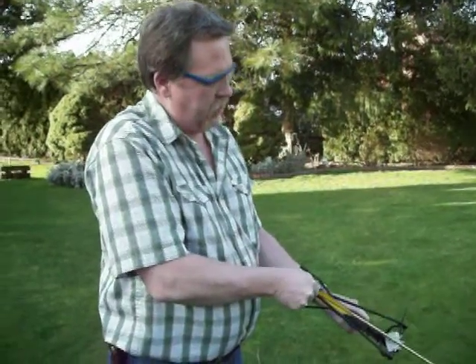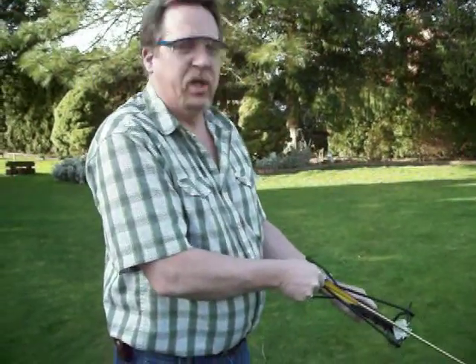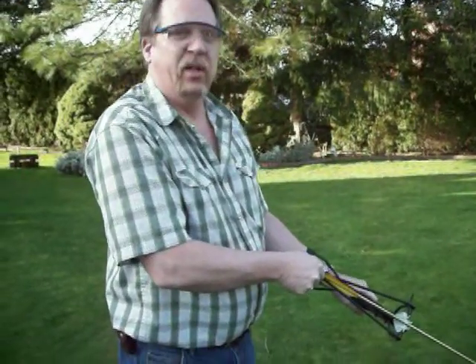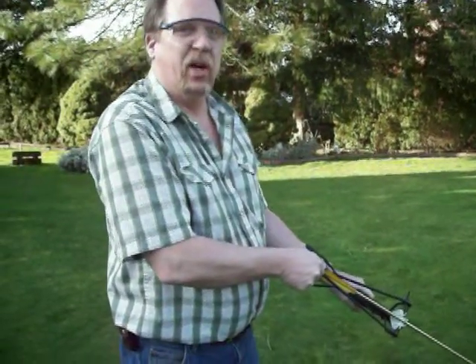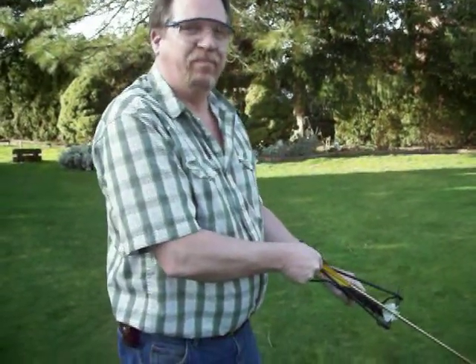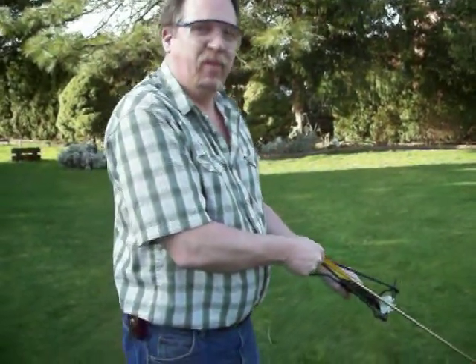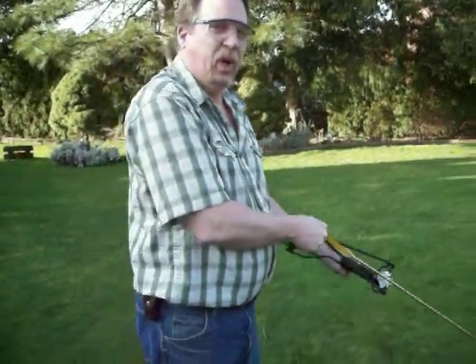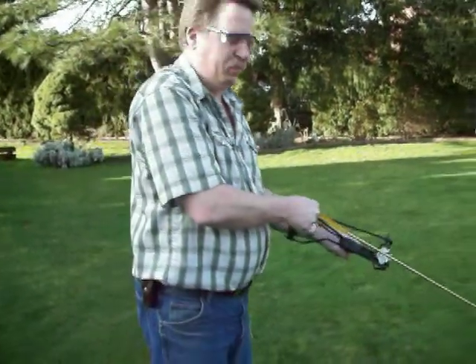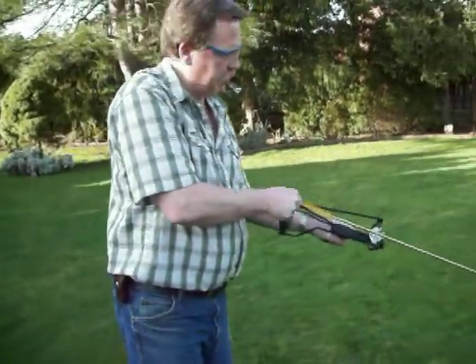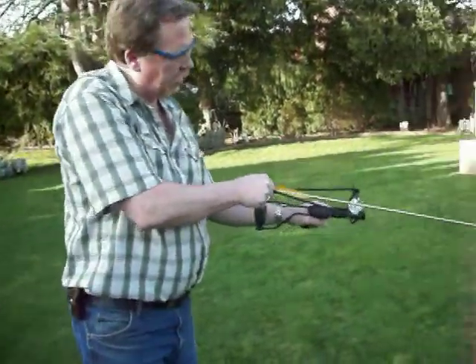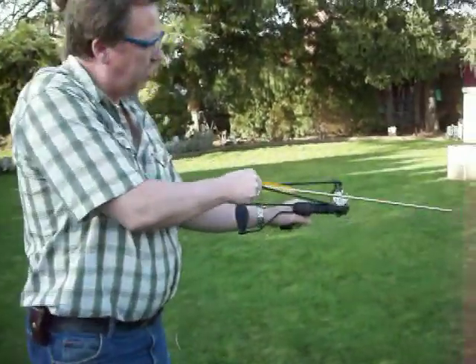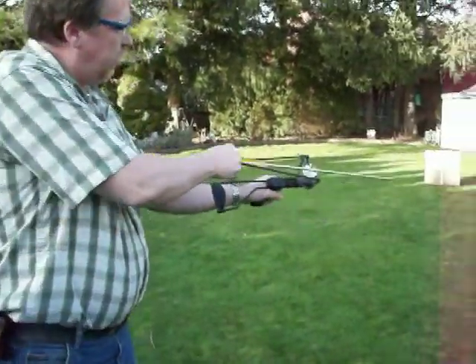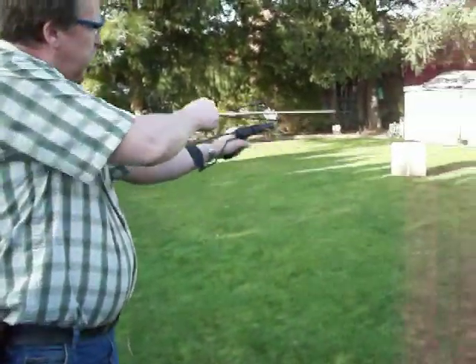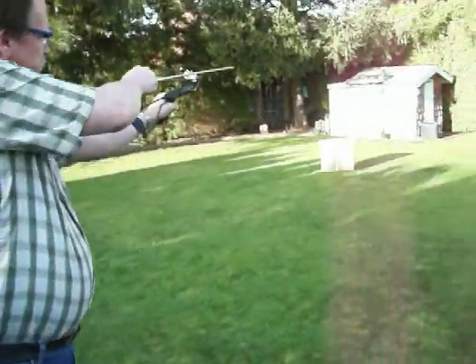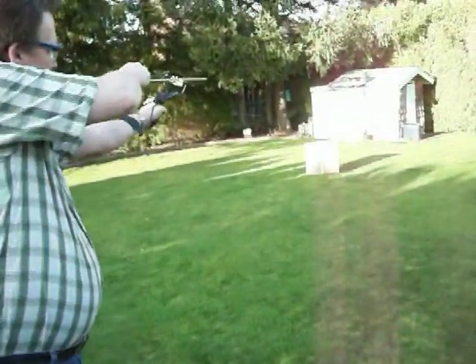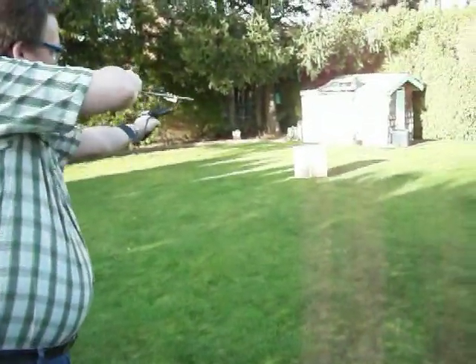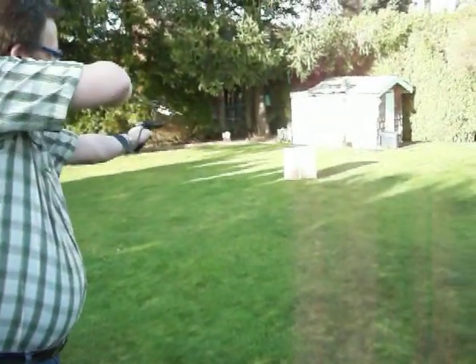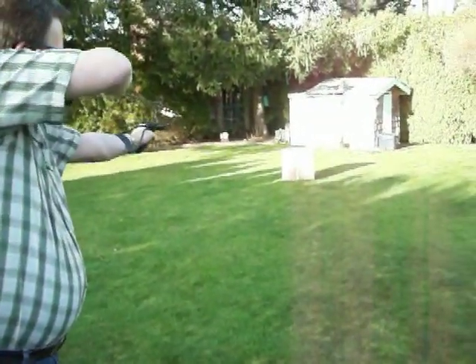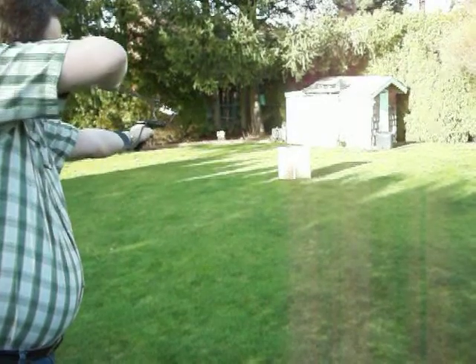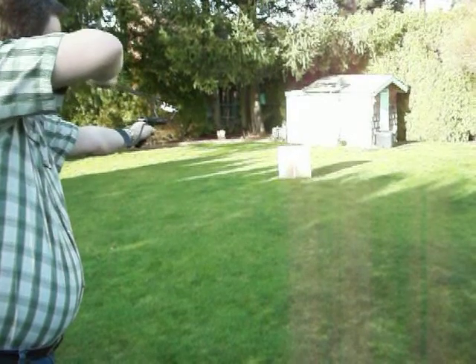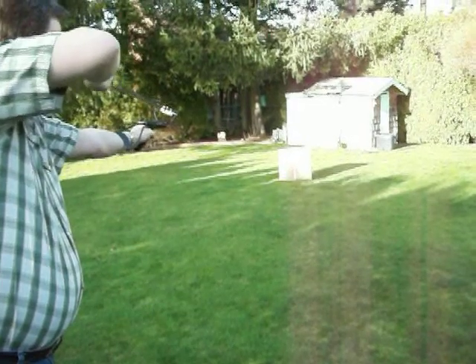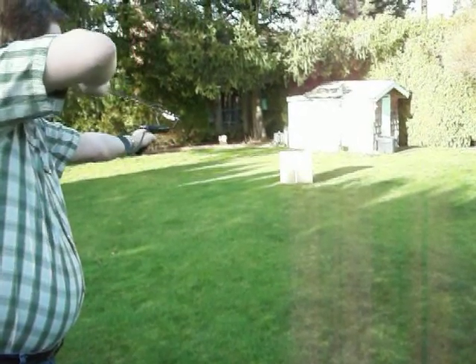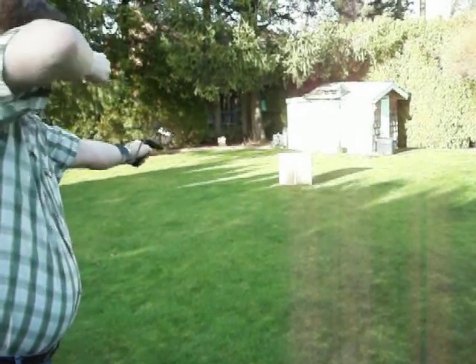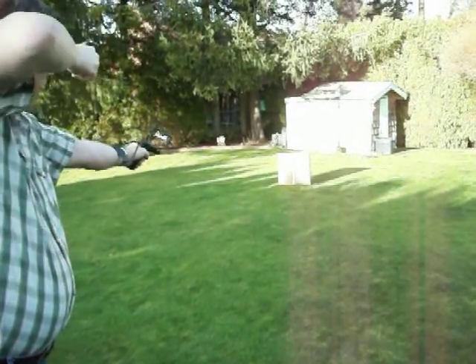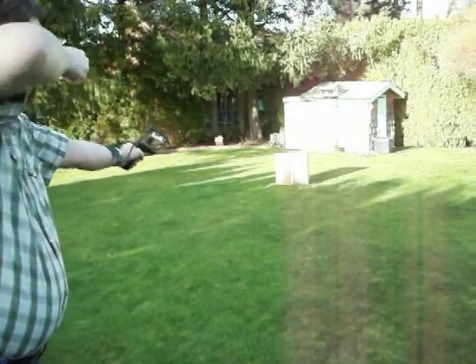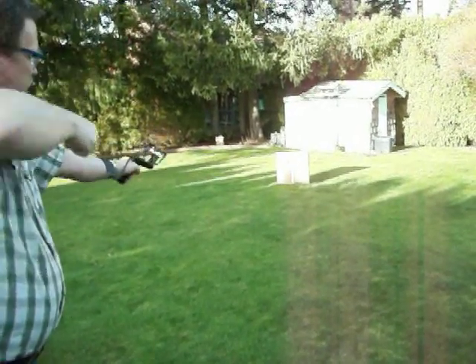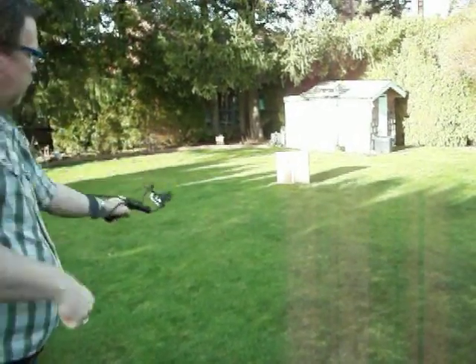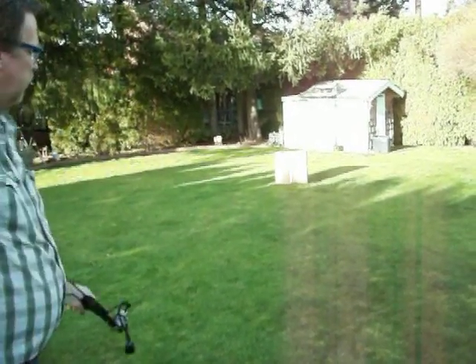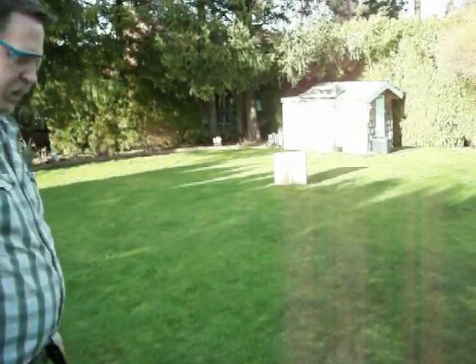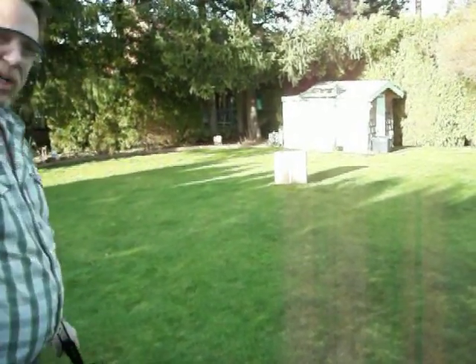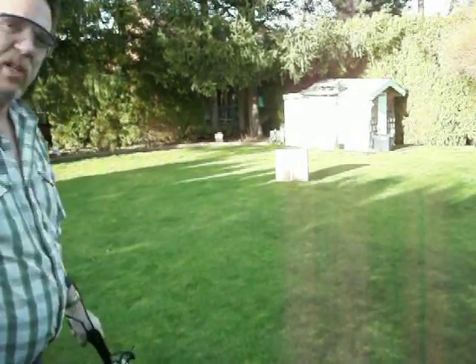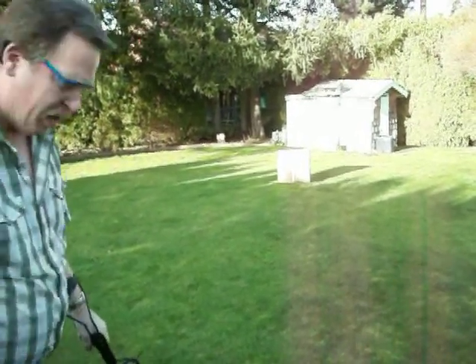Let's see if we can hit the target. Here we go. Yeah, that's not too bad.